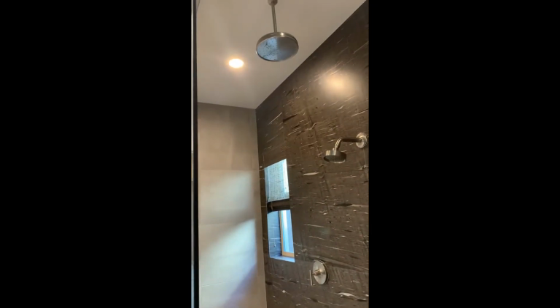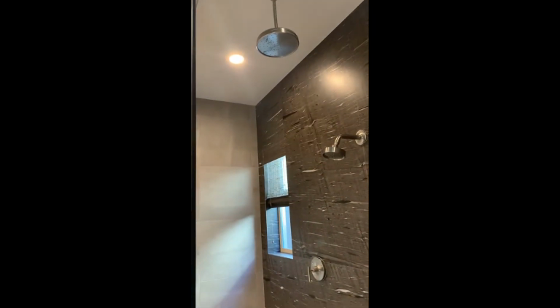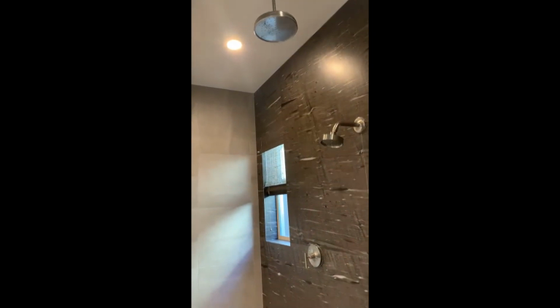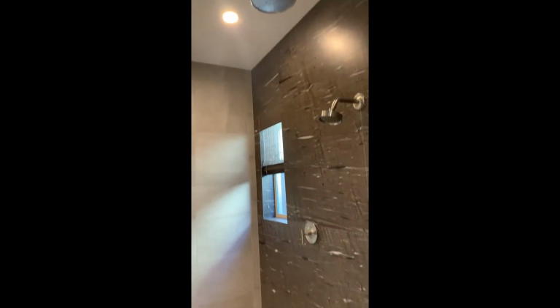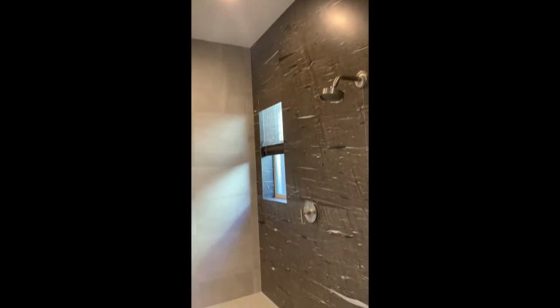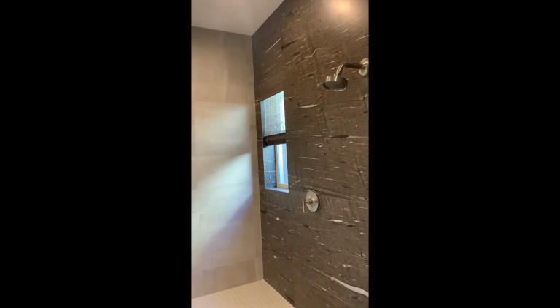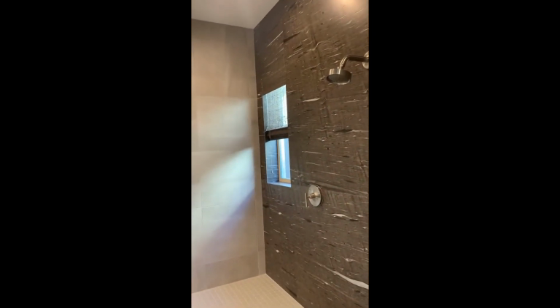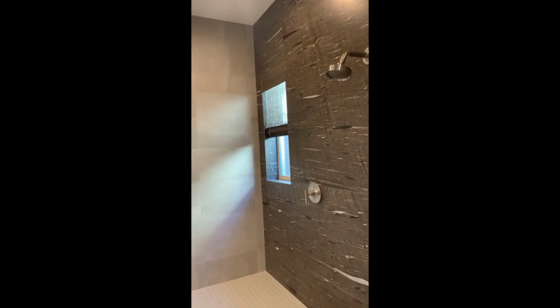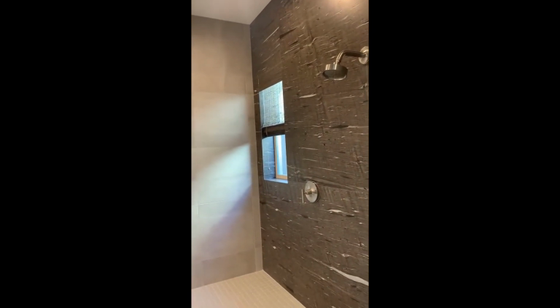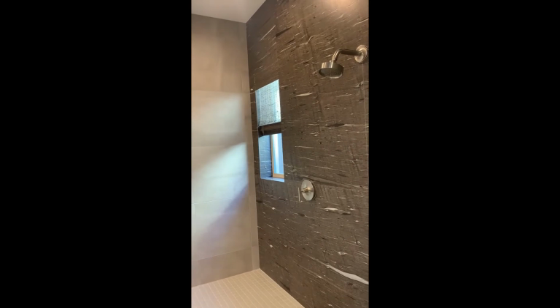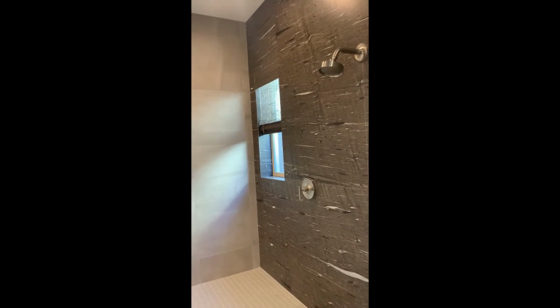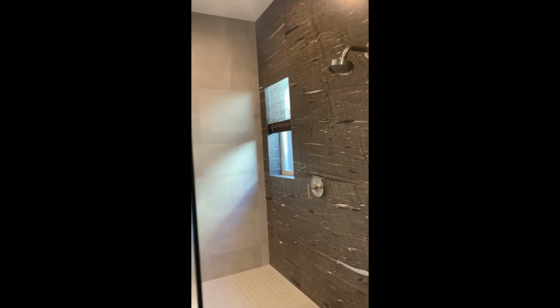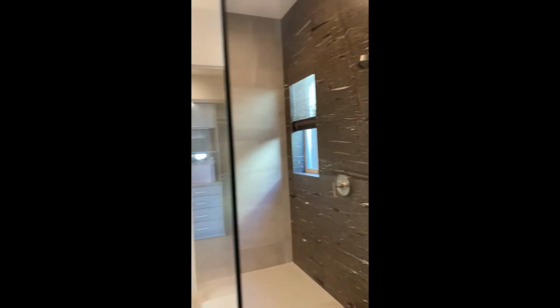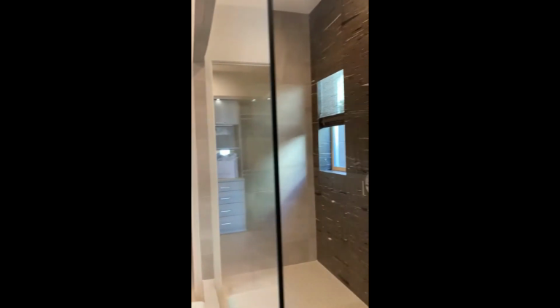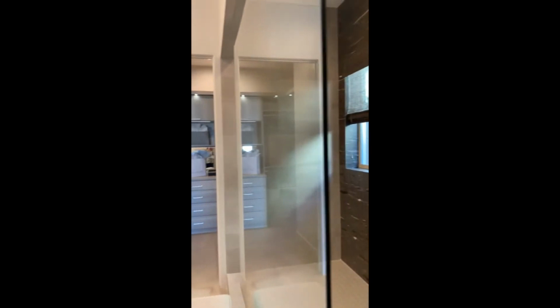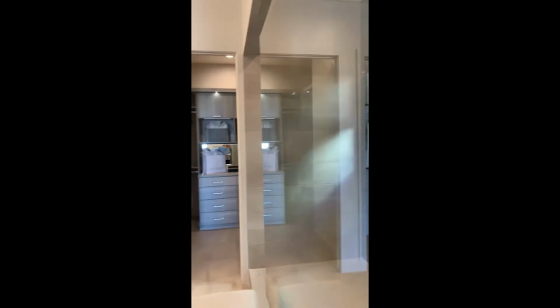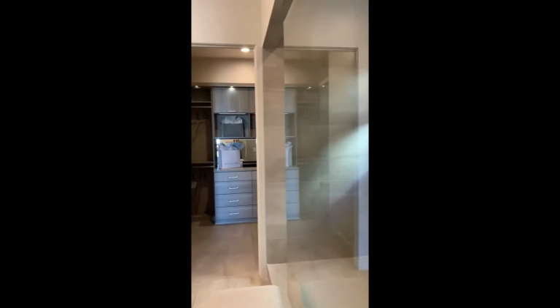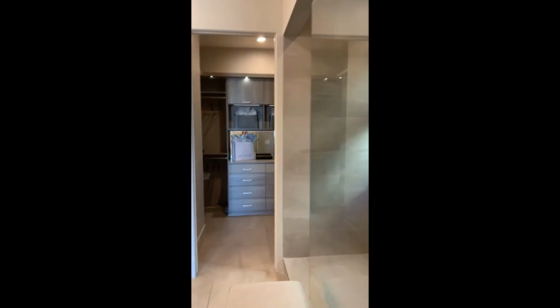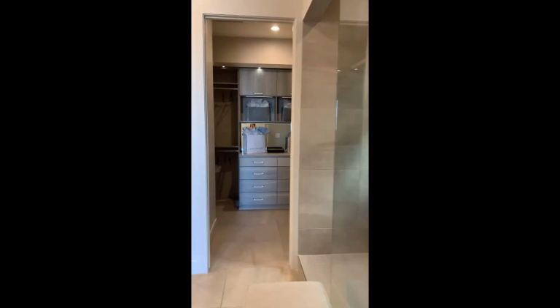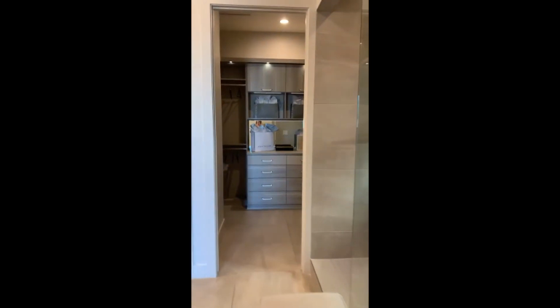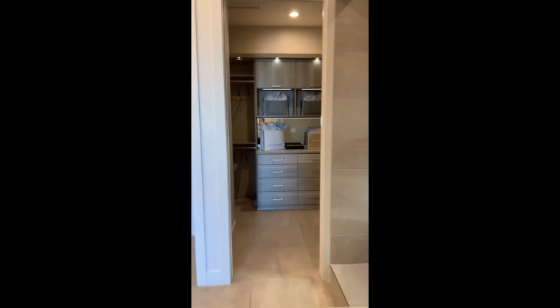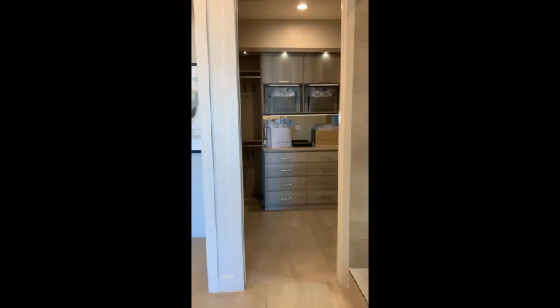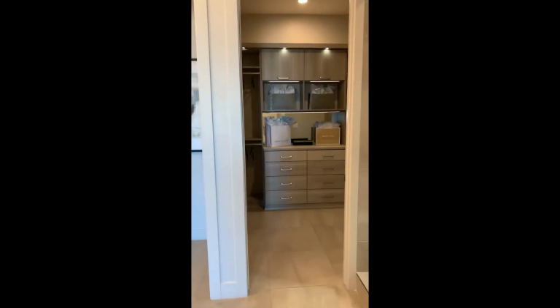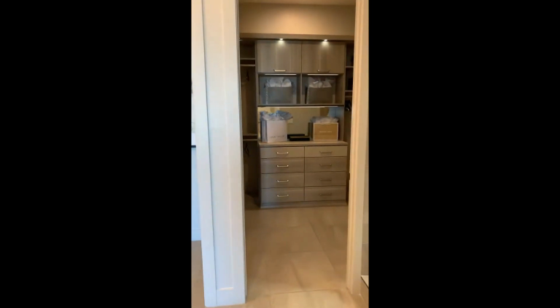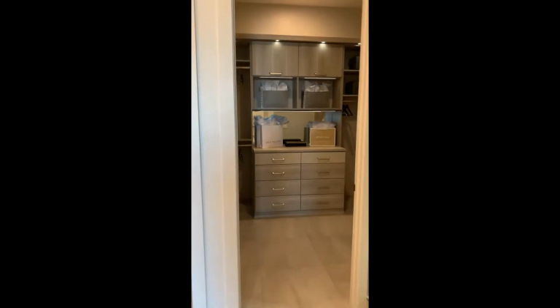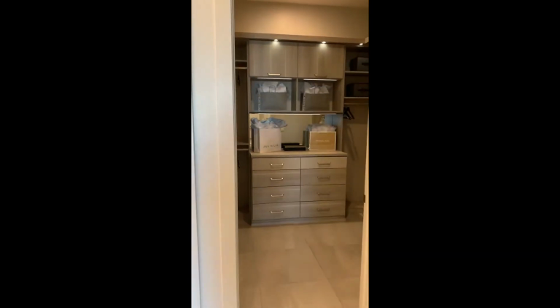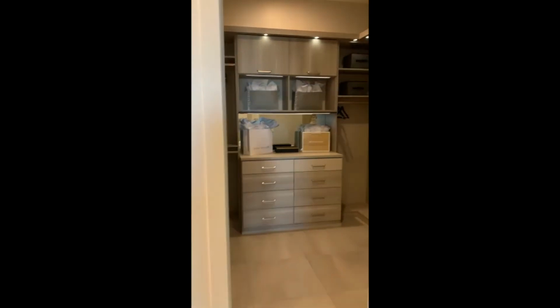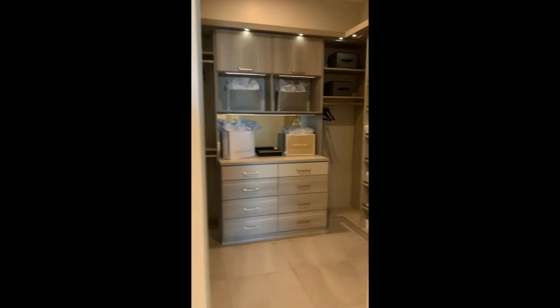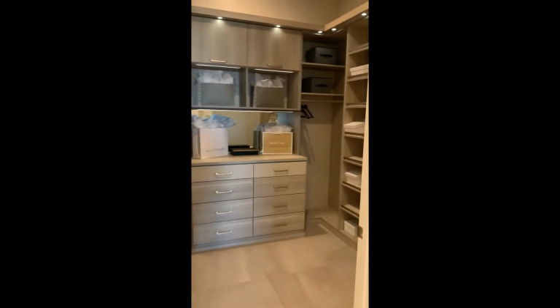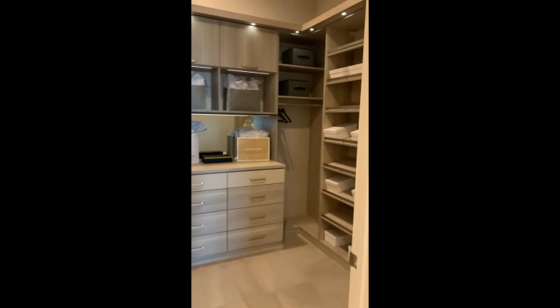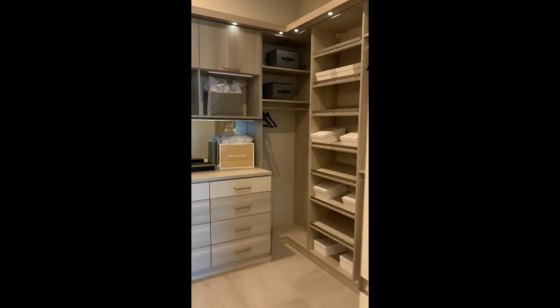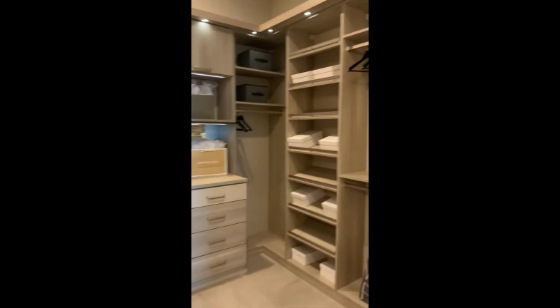Extra shower heads and a window — love natural light in a bathroom. Of course they do the closet beautifully for a model.